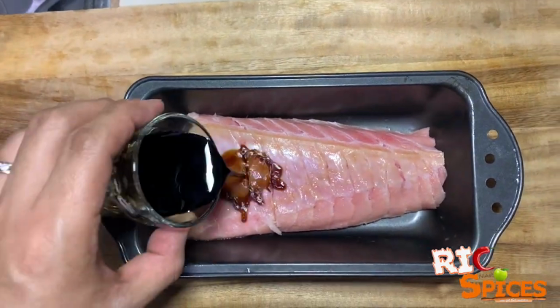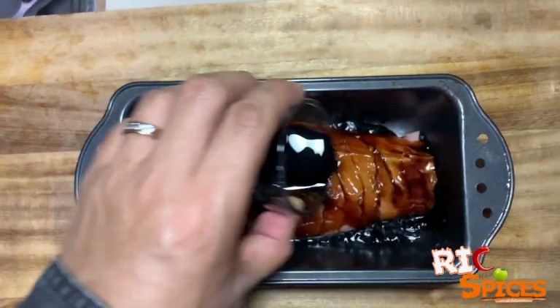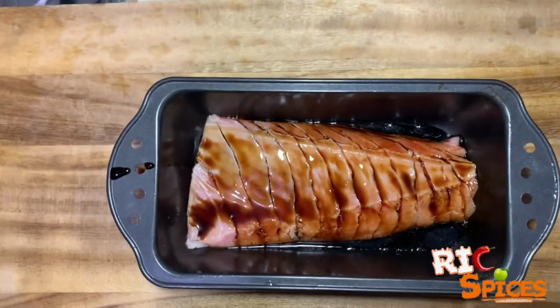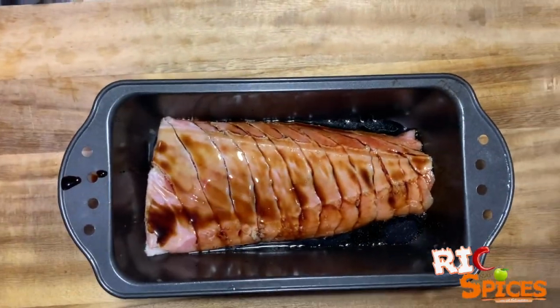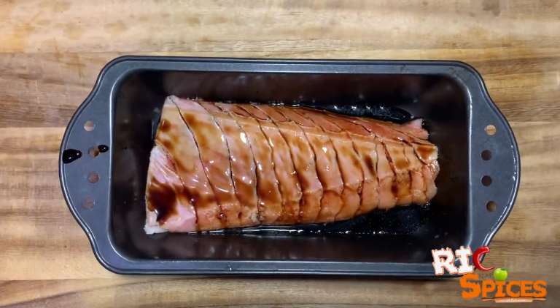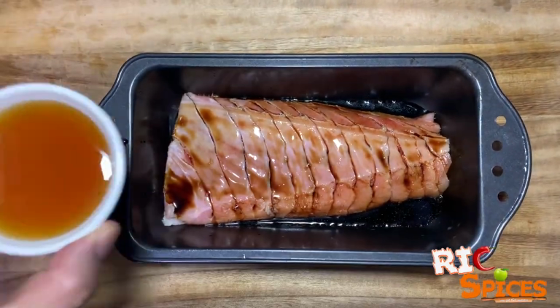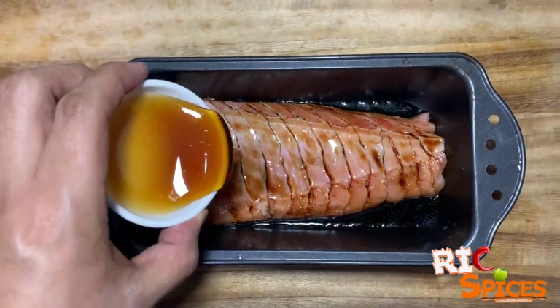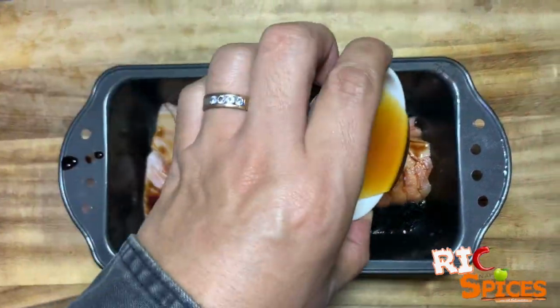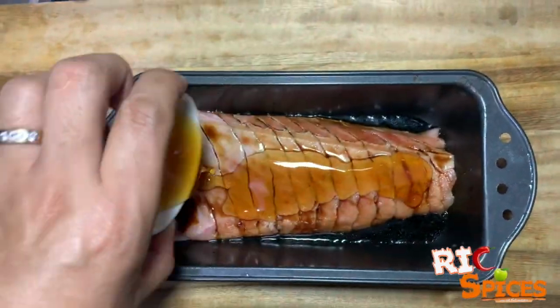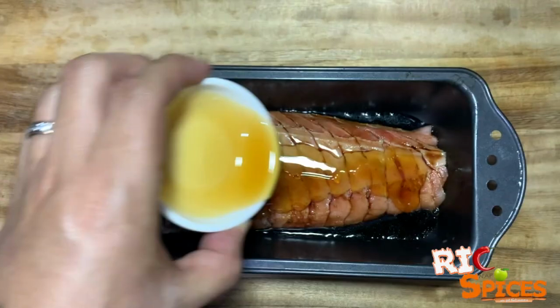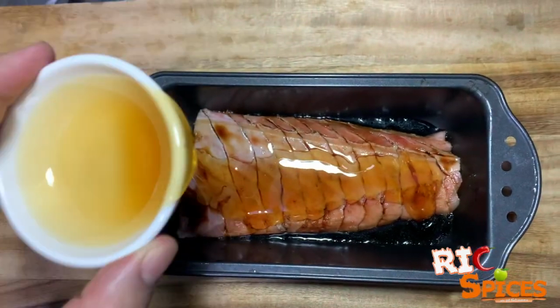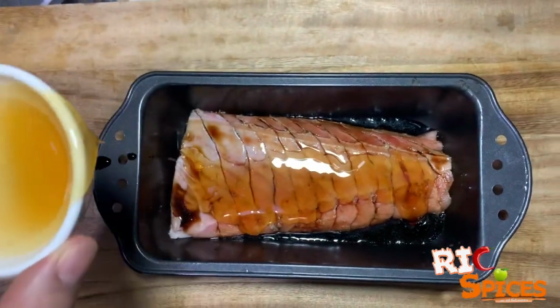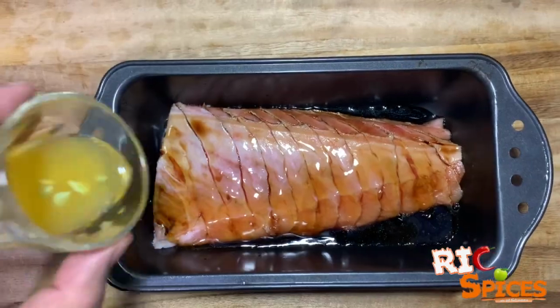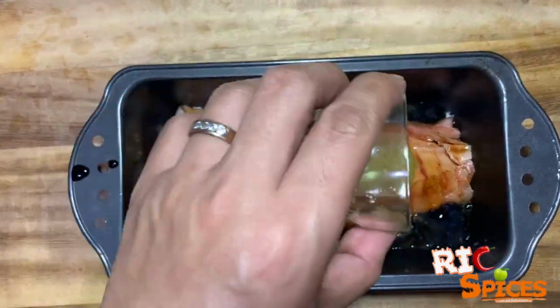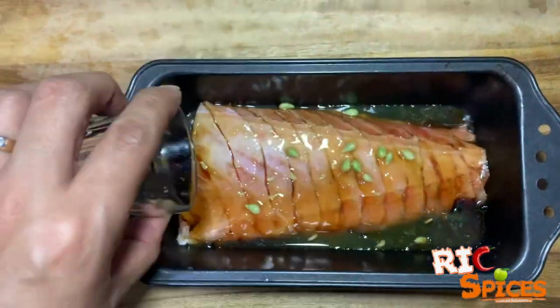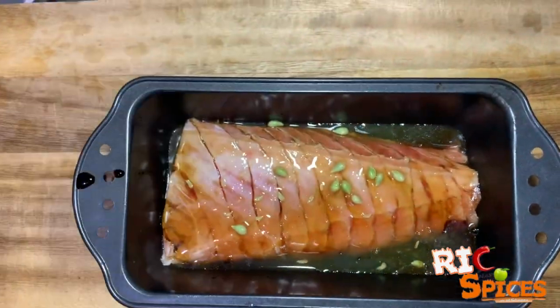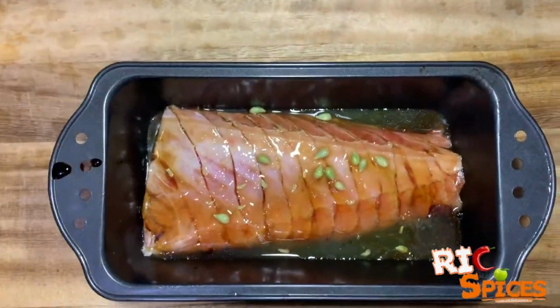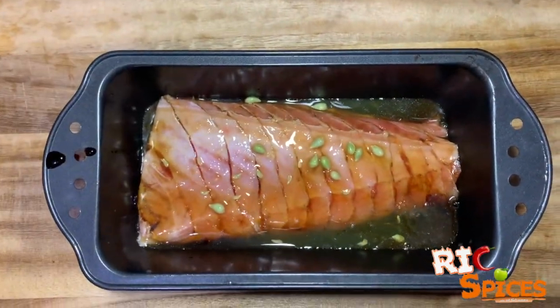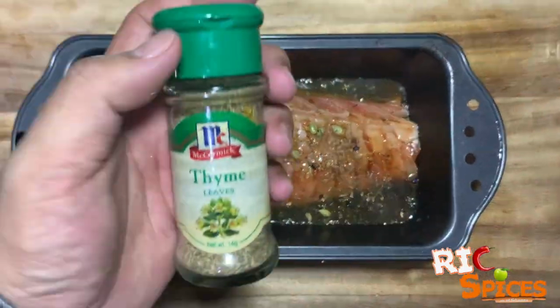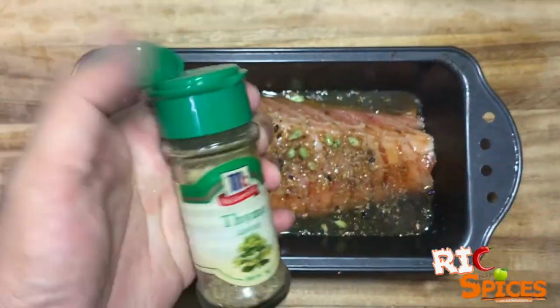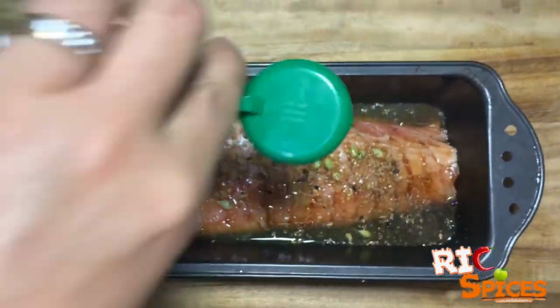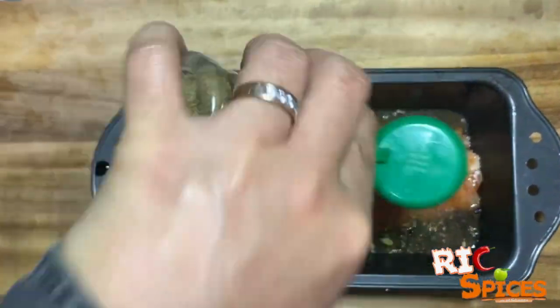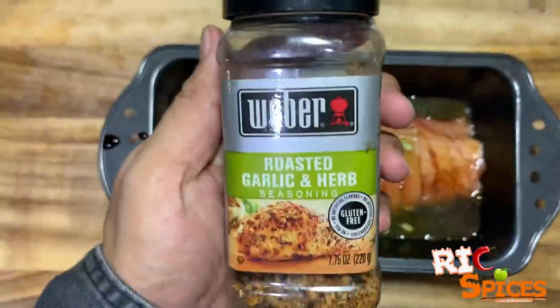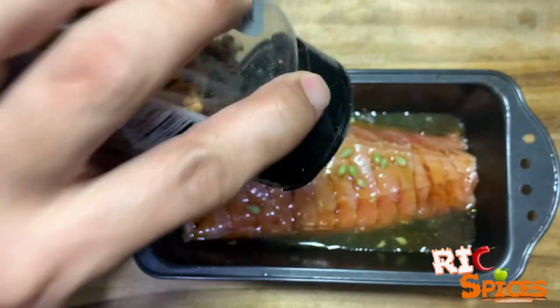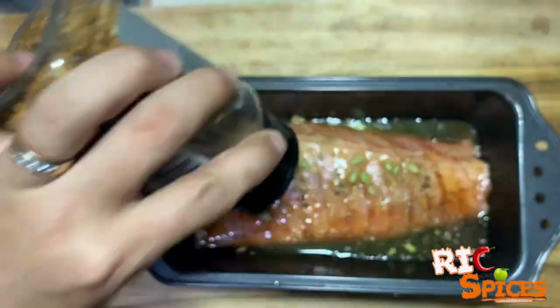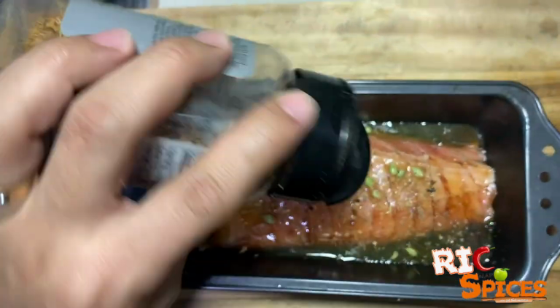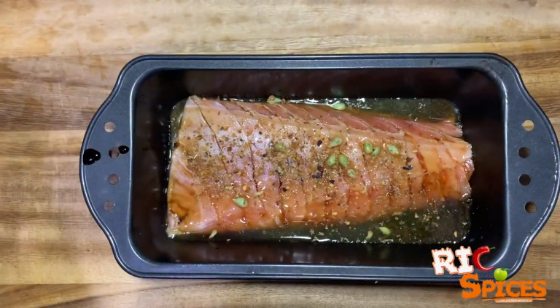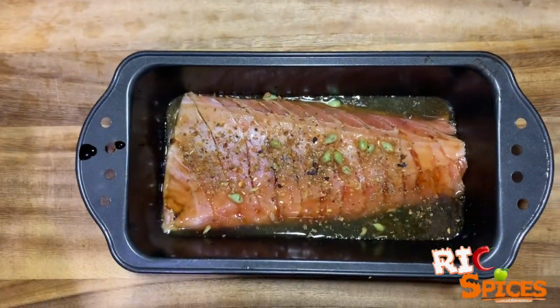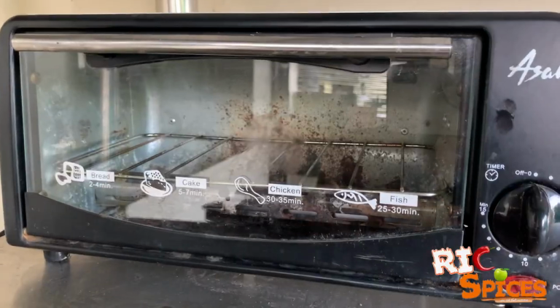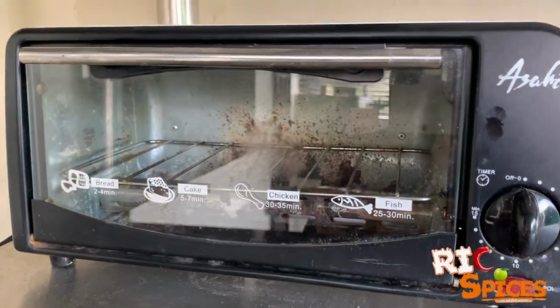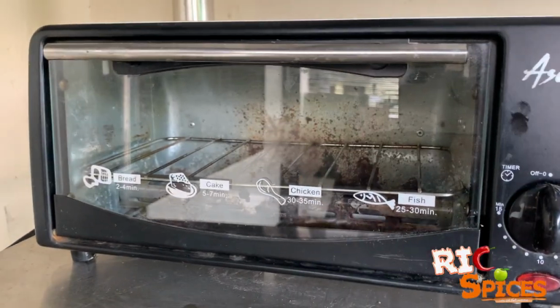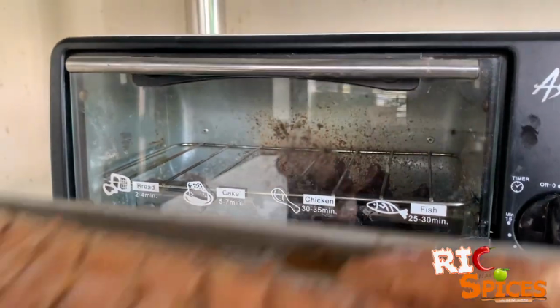Marinate tuna belly with a combination of soy sauce, honey, local citrus fruit or calamansi, thyme, and add some spices, then set aside for three hours — or you don't need to wait for three hours if you're already hungry.